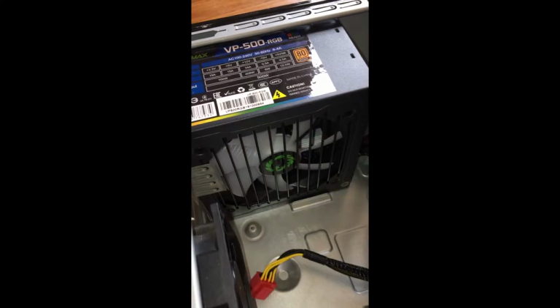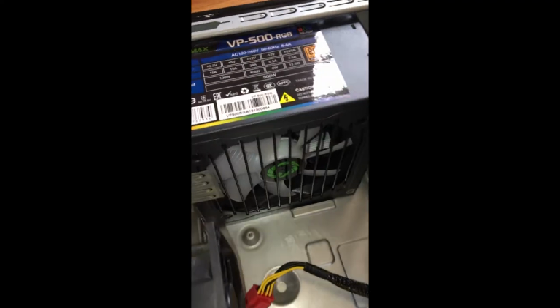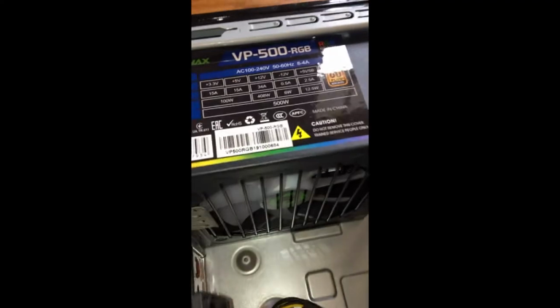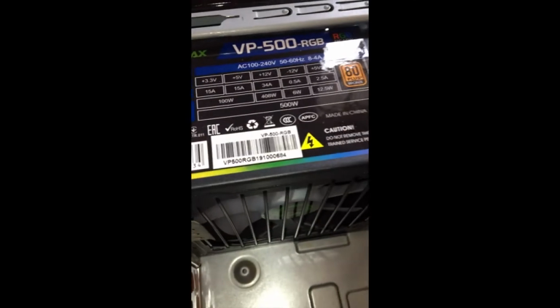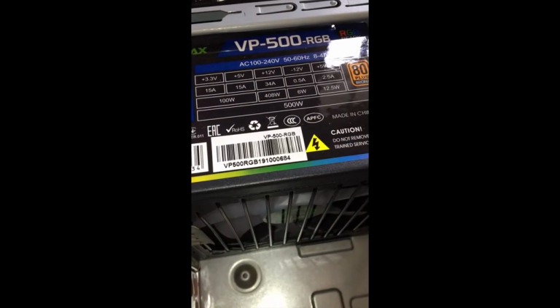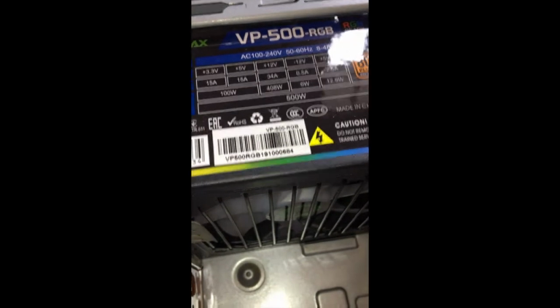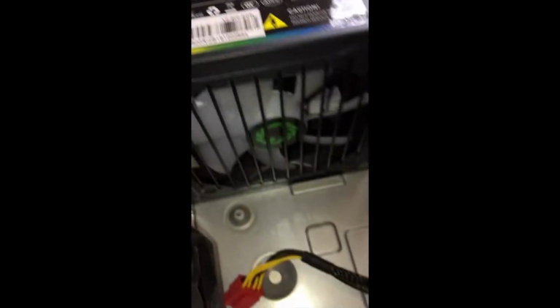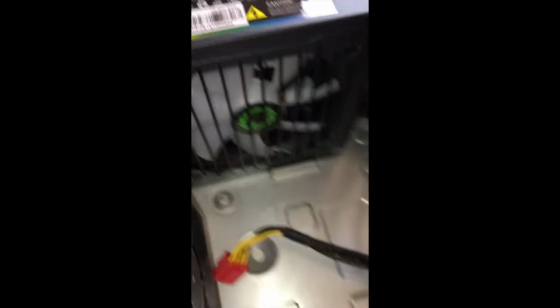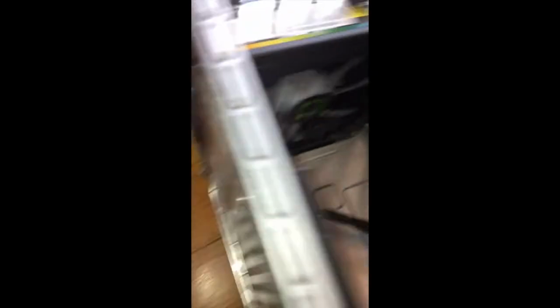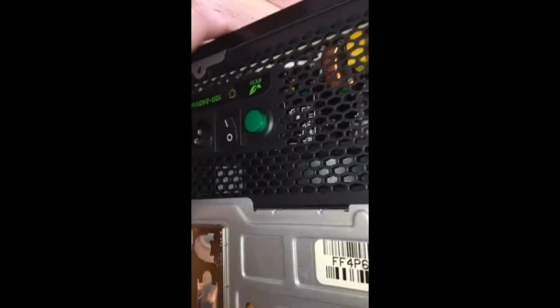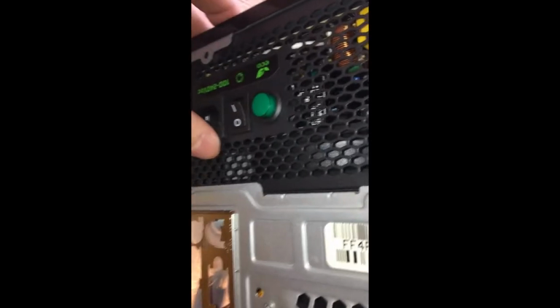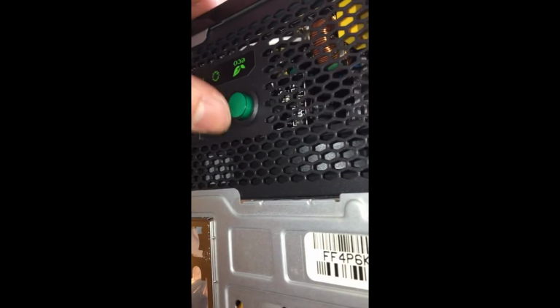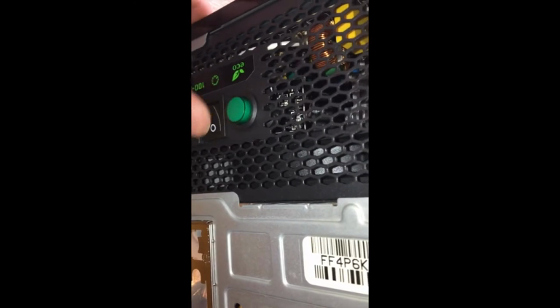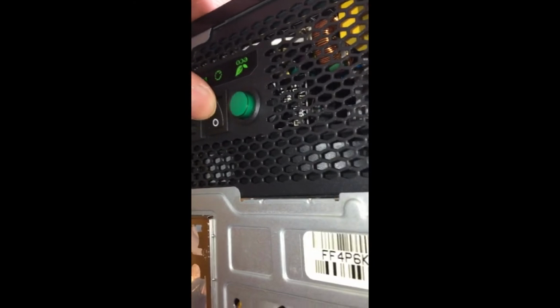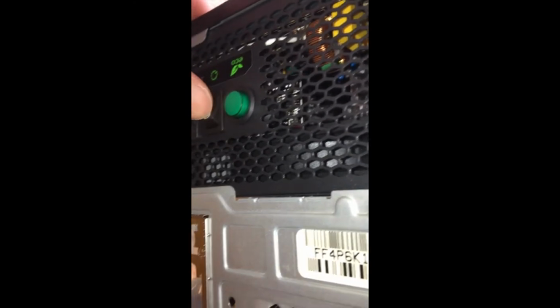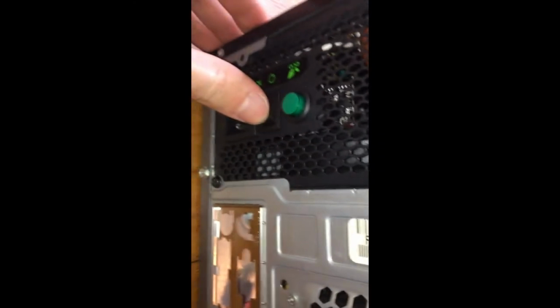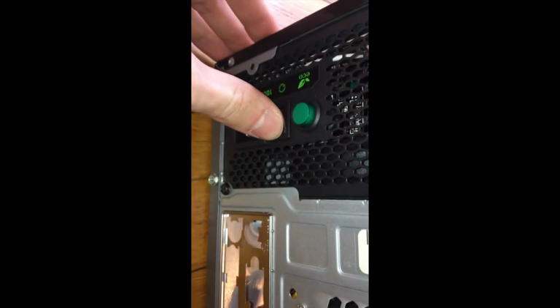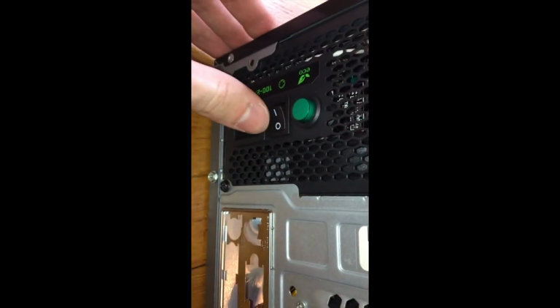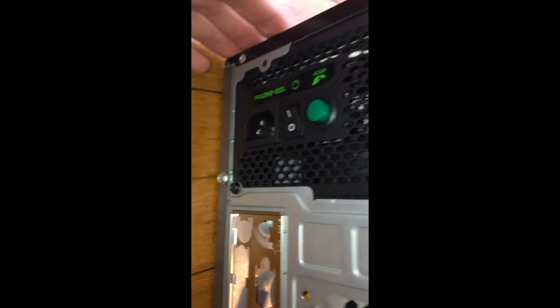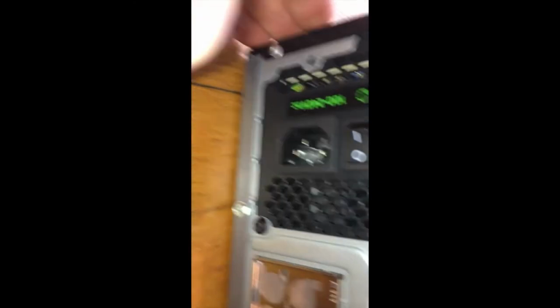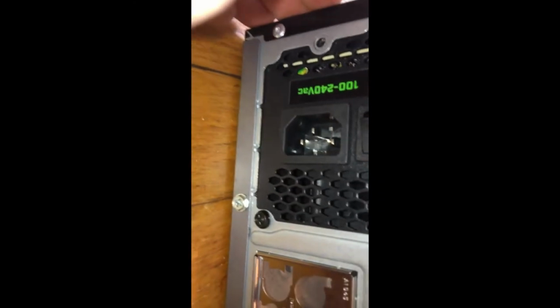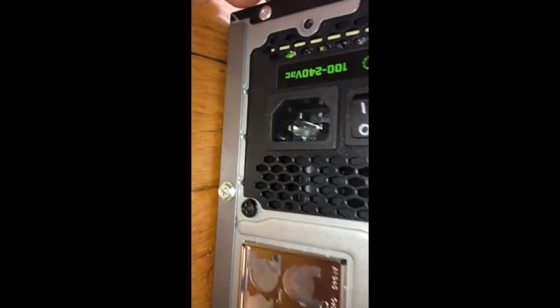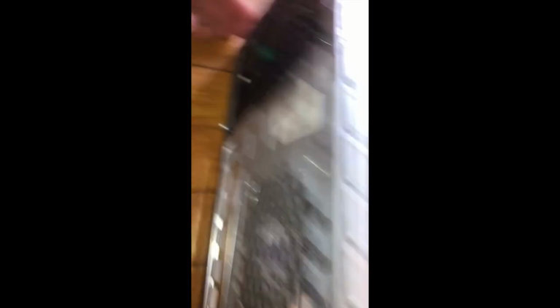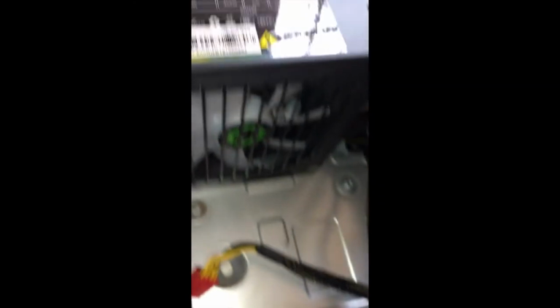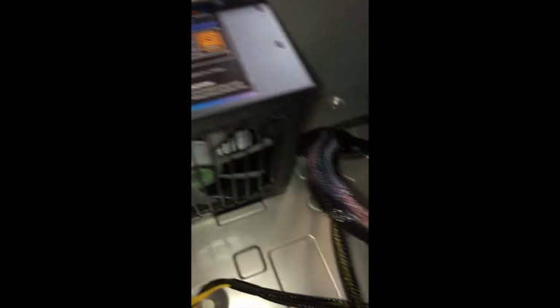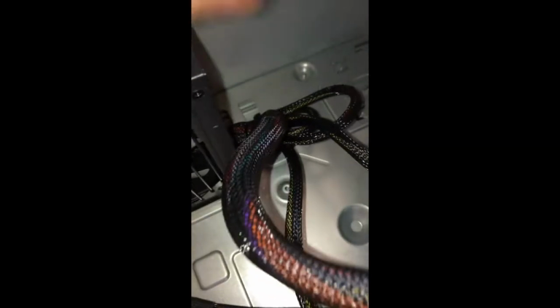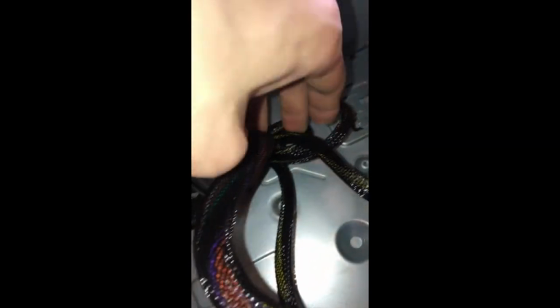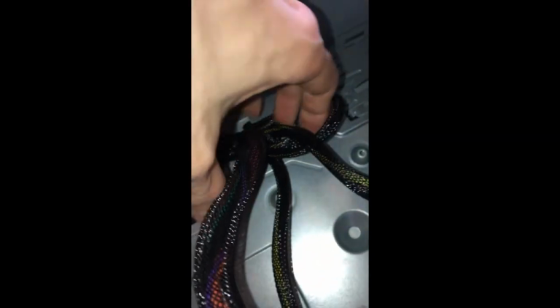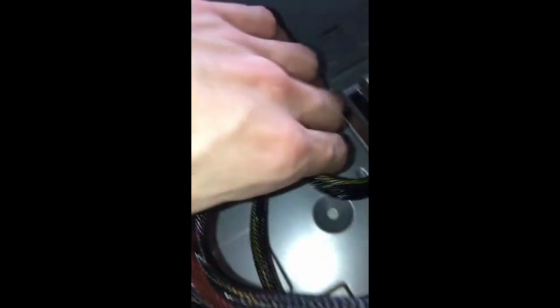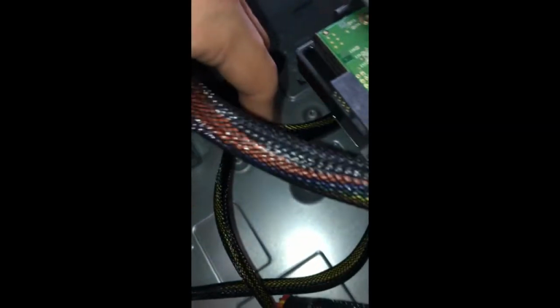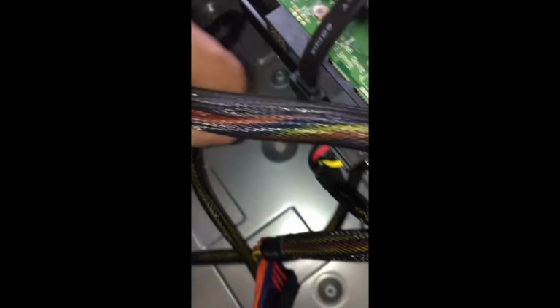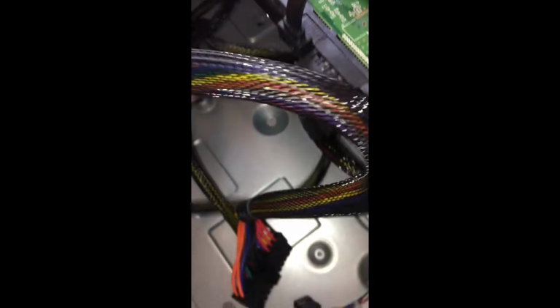The power supply is the first thing we can put in the case — it screws right in. Just make sure that the plug and the power switch are facing the back of the computer. We won't need all these cables that are coming out of the power supply, but we'll need a few.